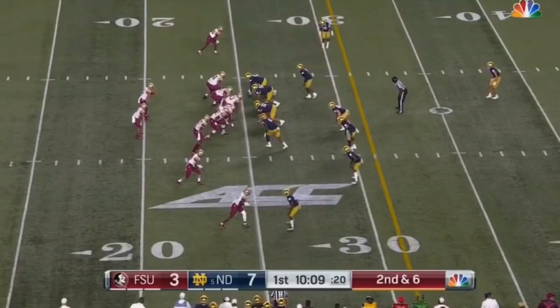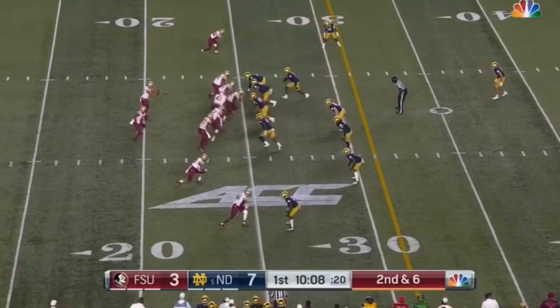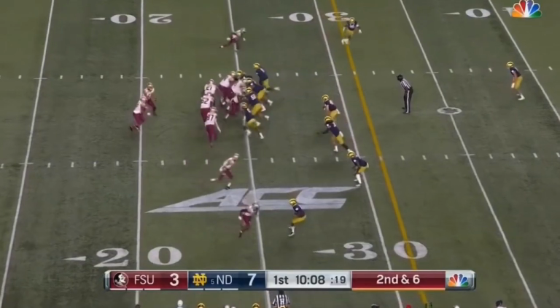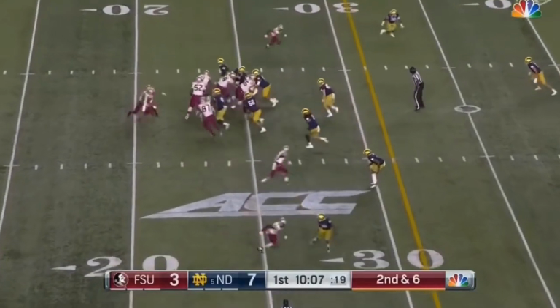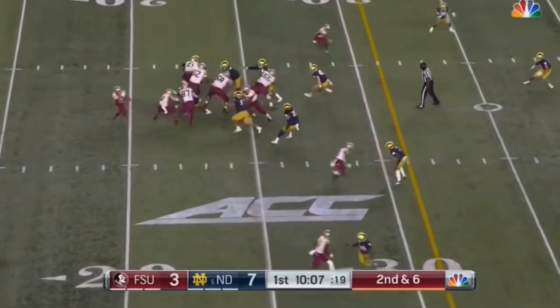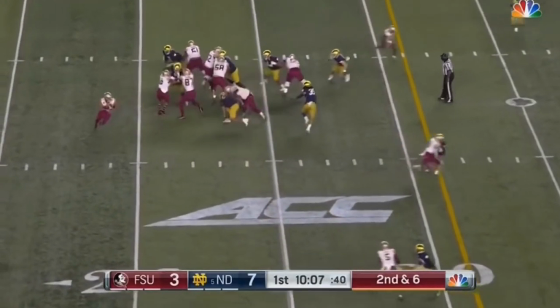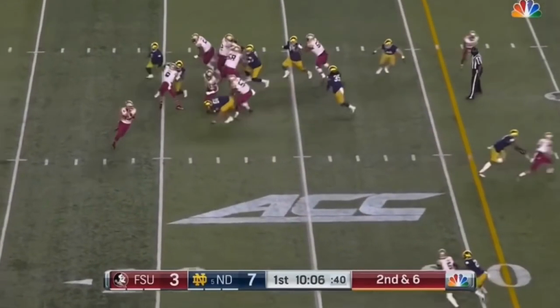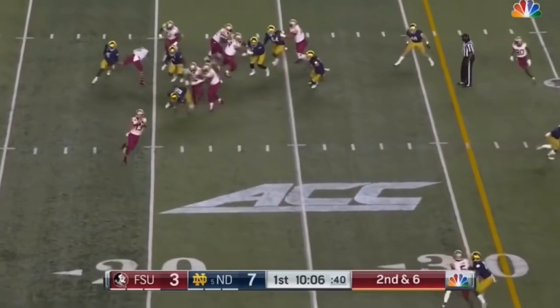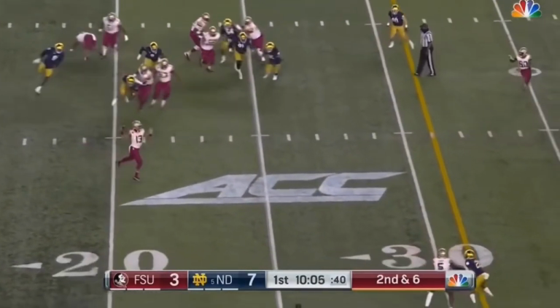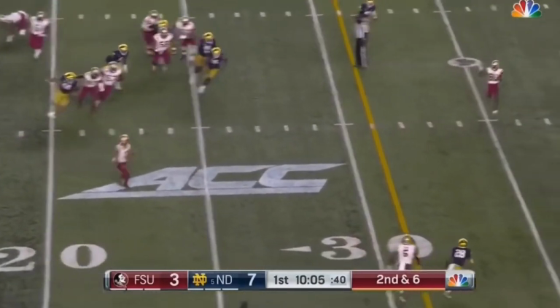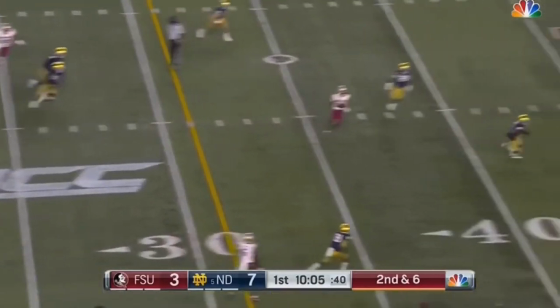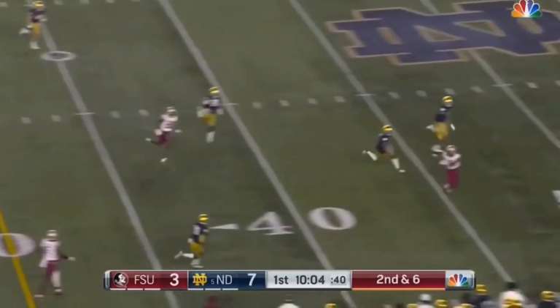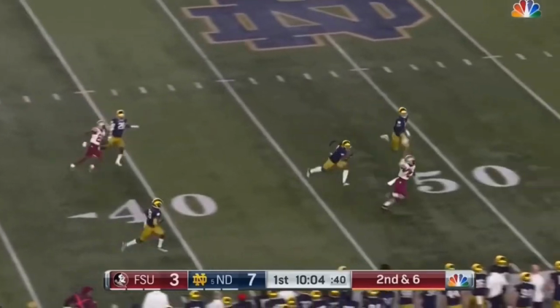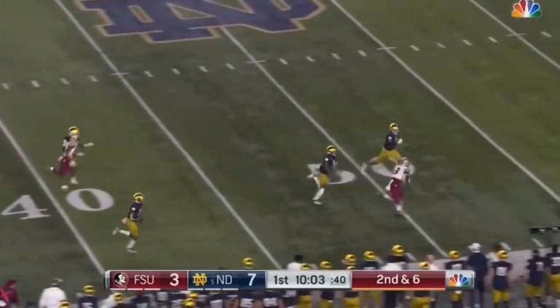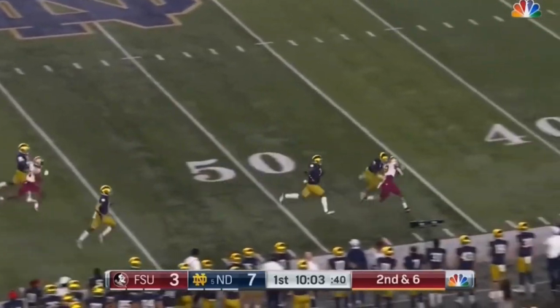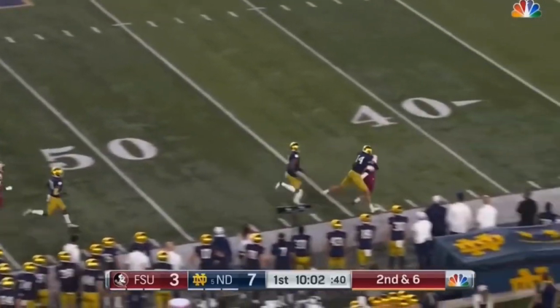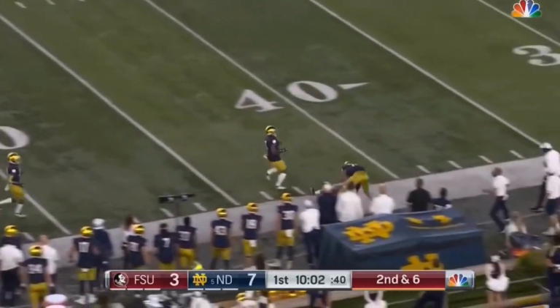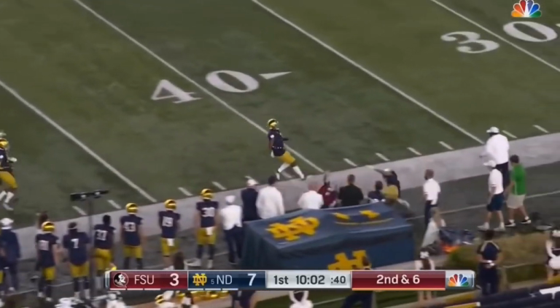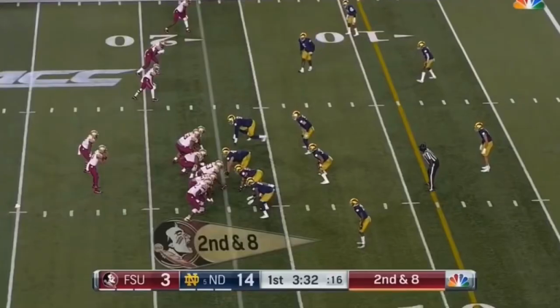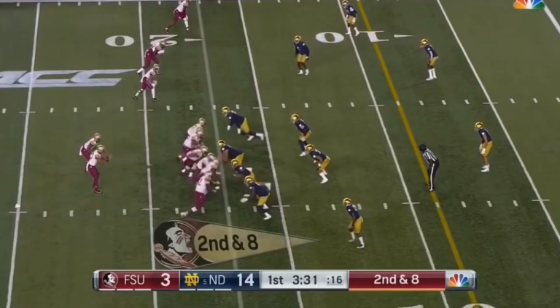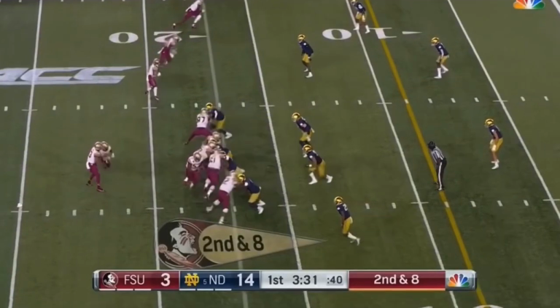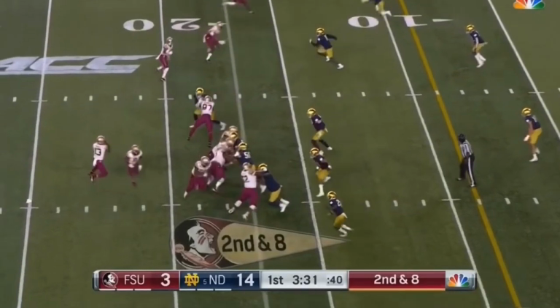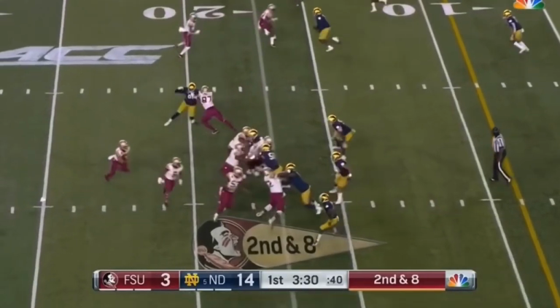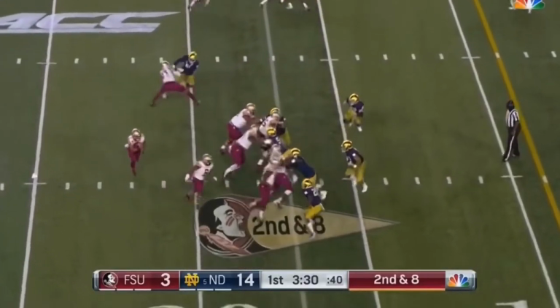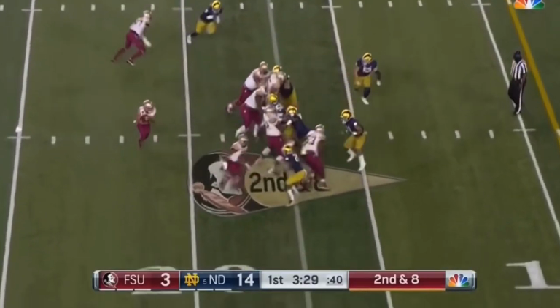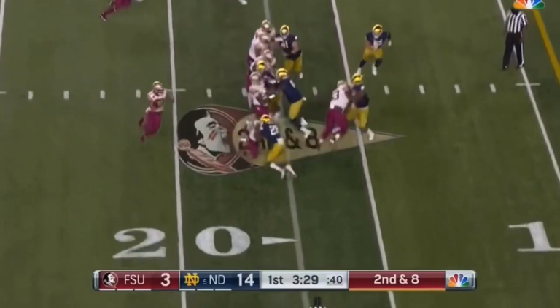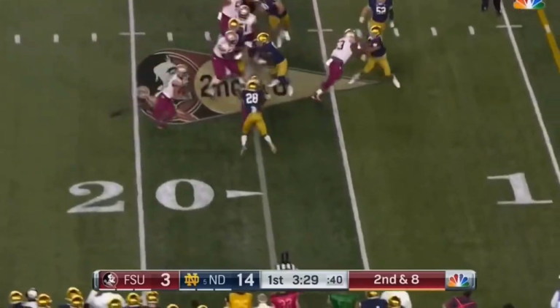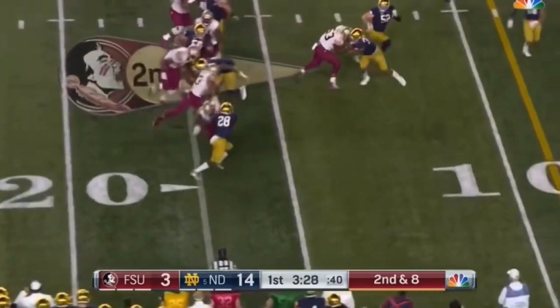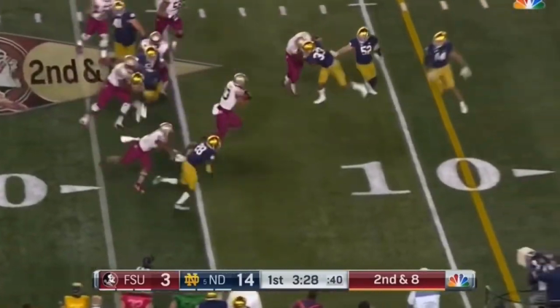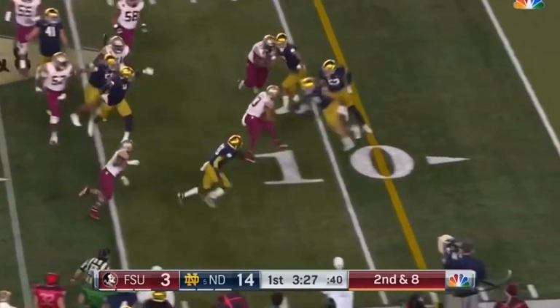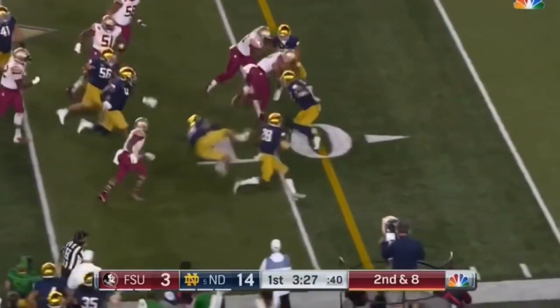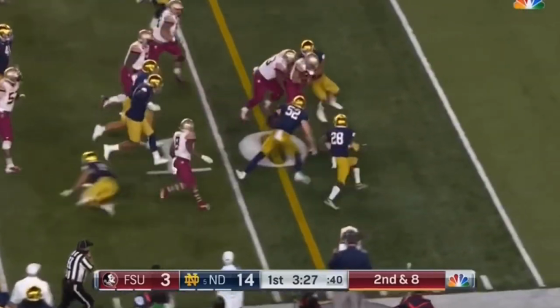Cameron McDonald is the motion man — a tight end who's done some good things. It's Terry on the edge, throwing on the run, complete and into the second. Second and eight, designed run for the quarterback — Travis got the first down.